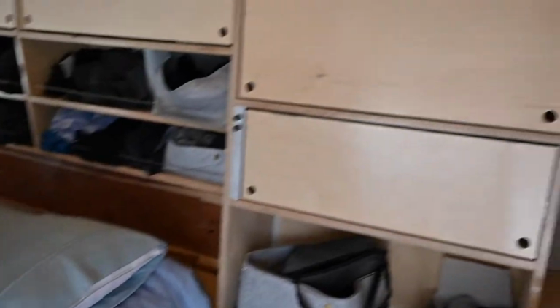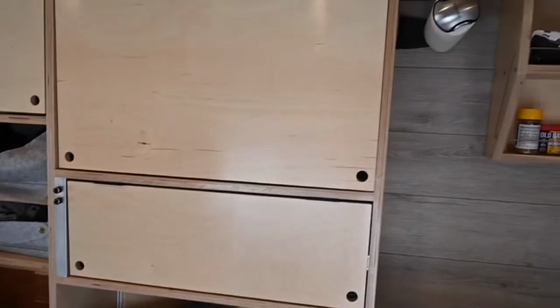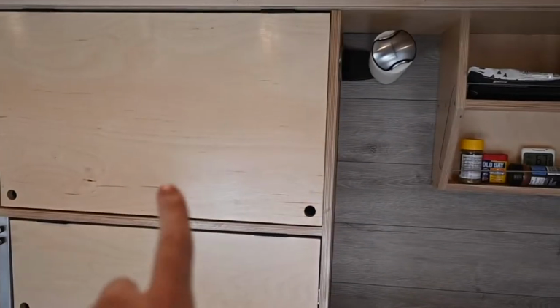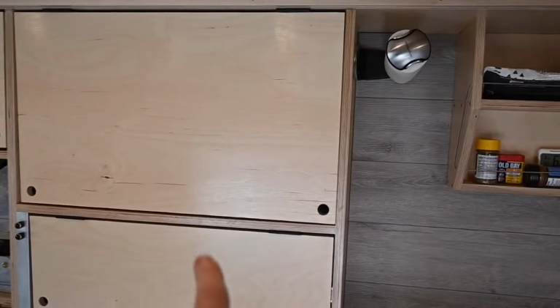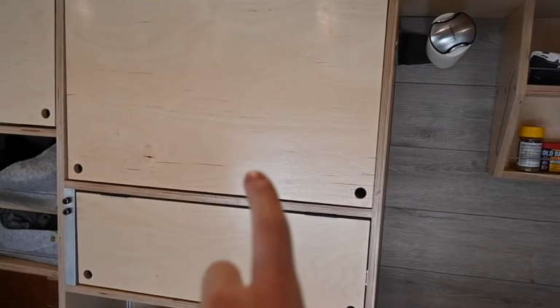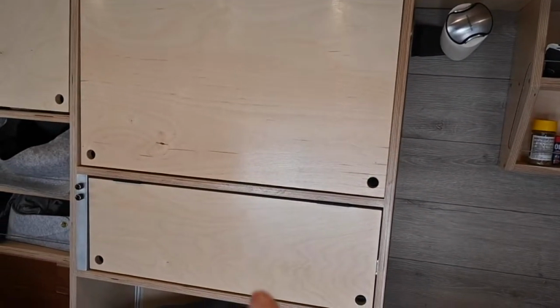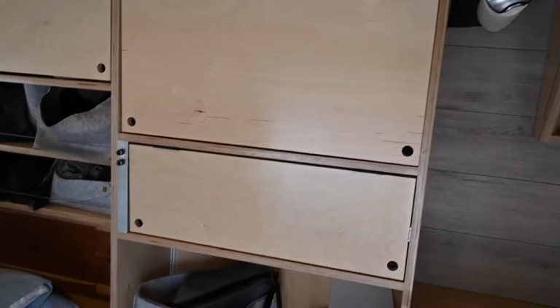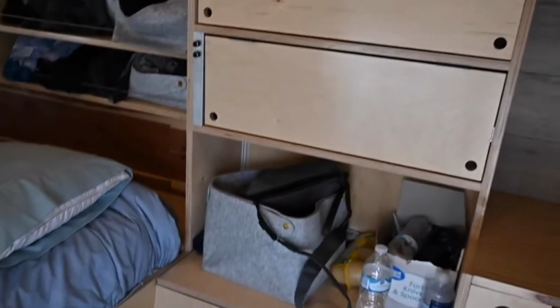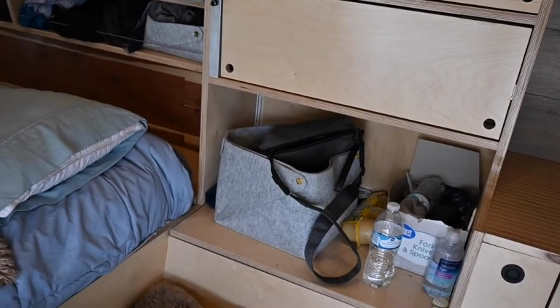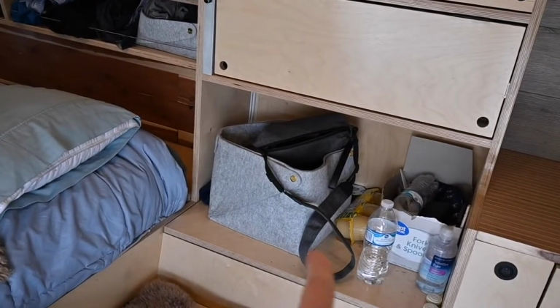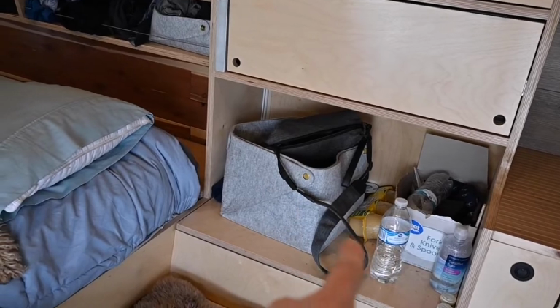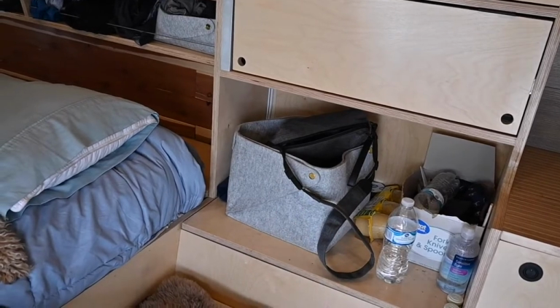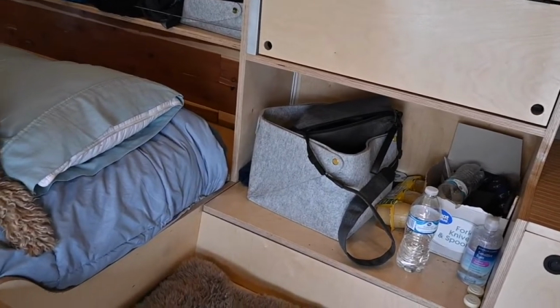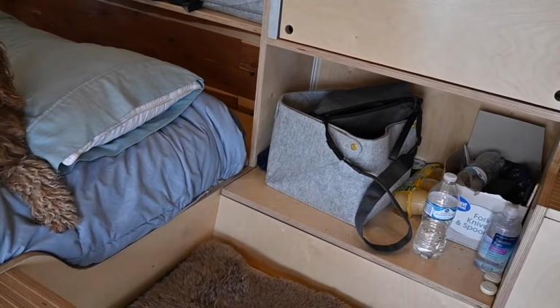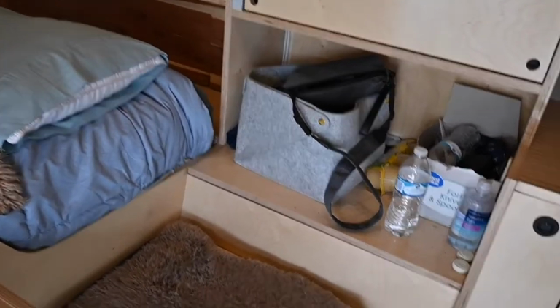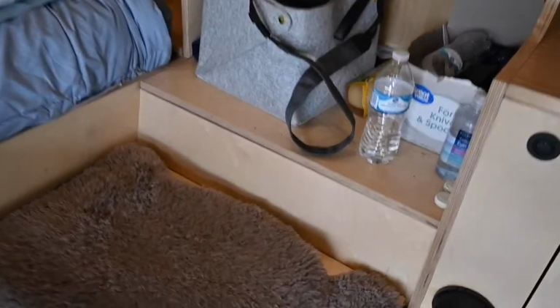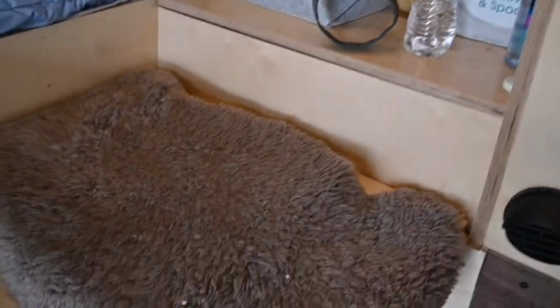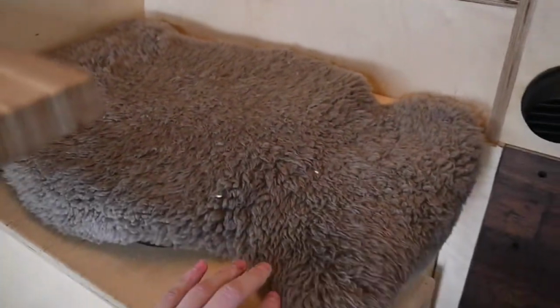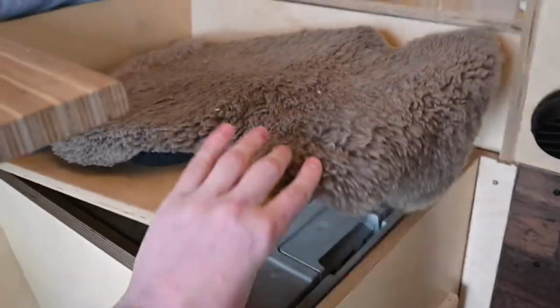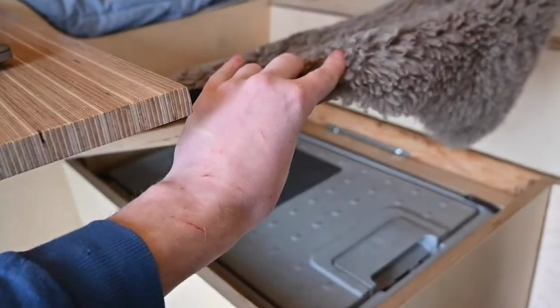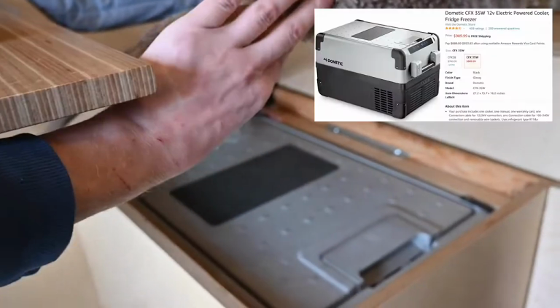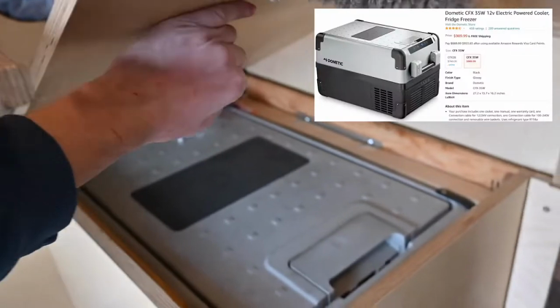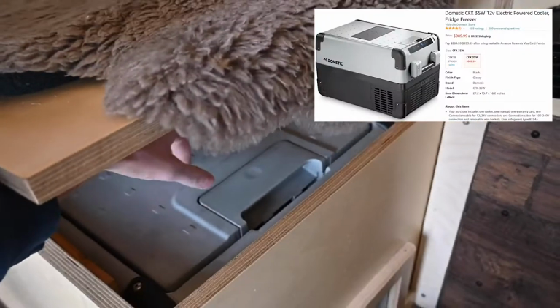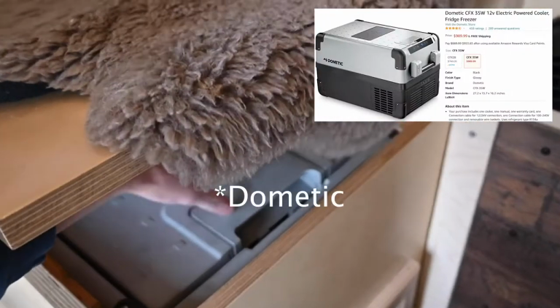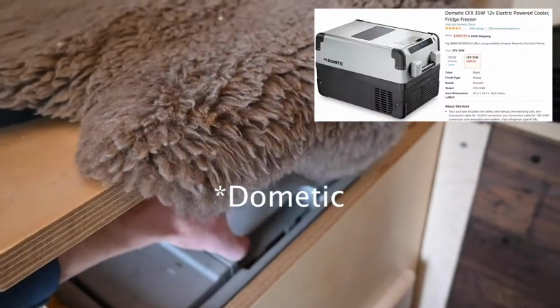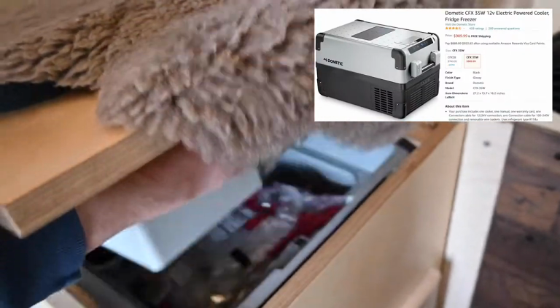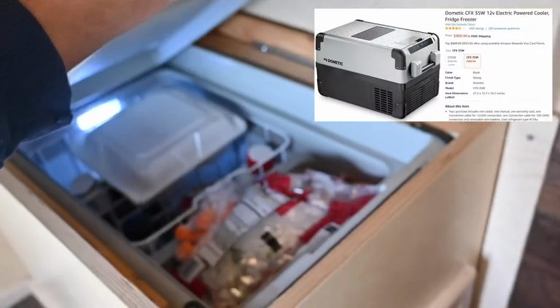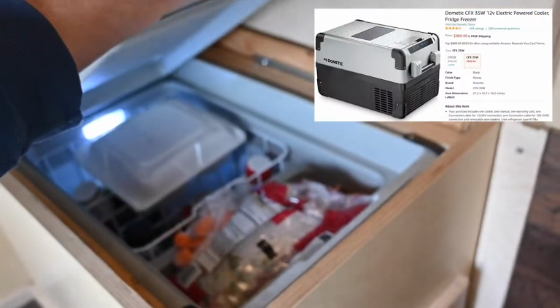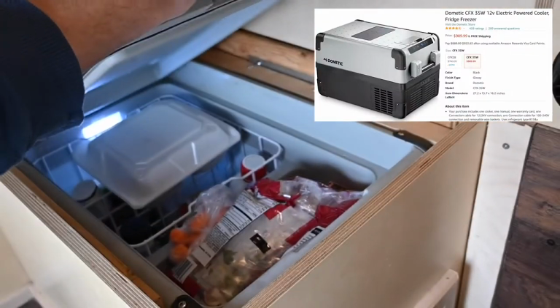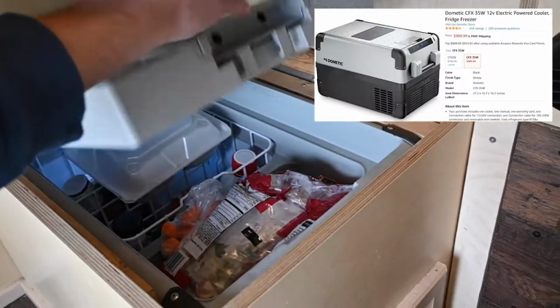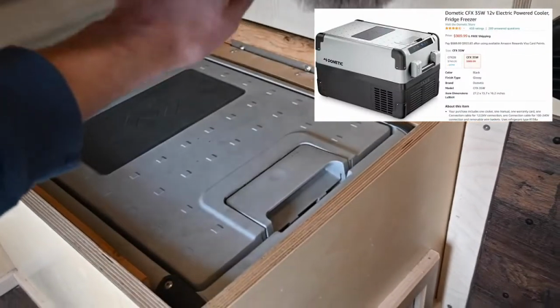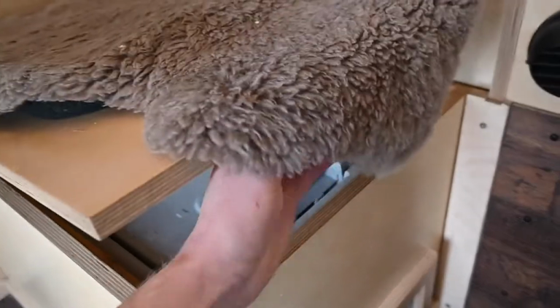Over here I have most of my silverware and dishes. This is kind of my junk area where I just have everything. In here is my fridge — I've got one of the Dometic fridges and it's great.